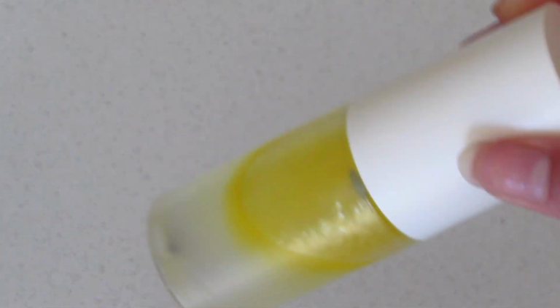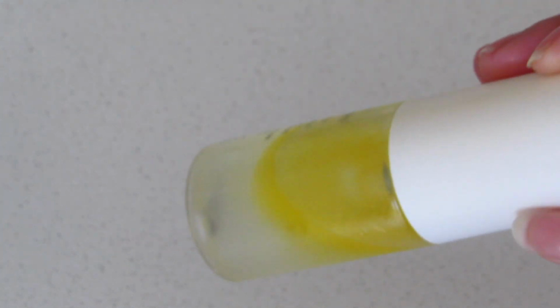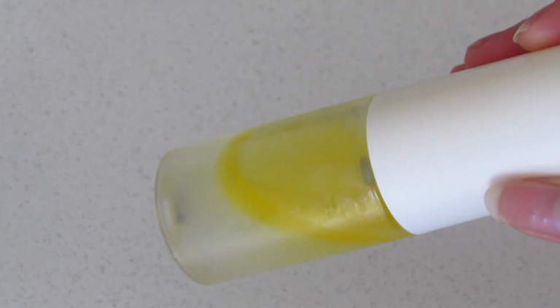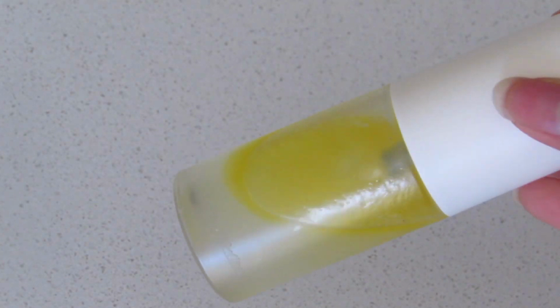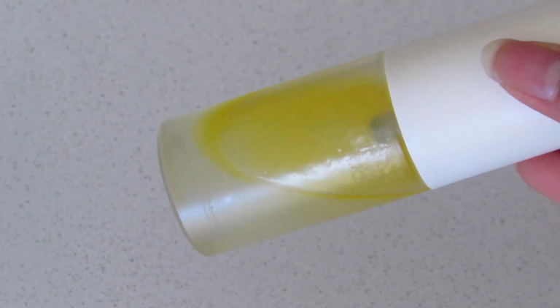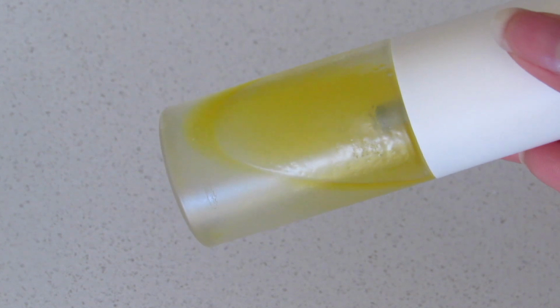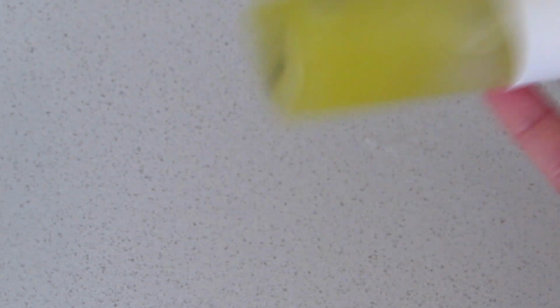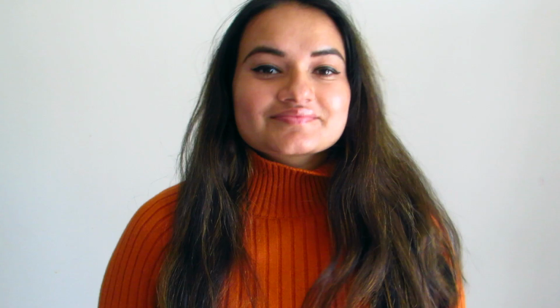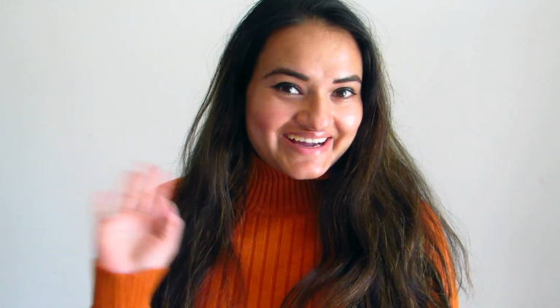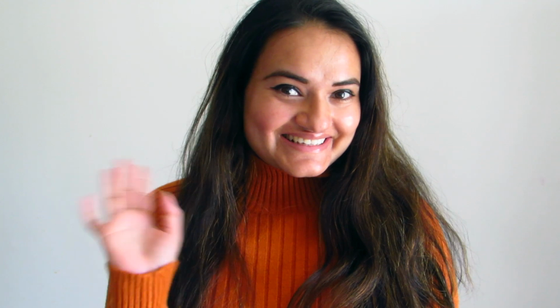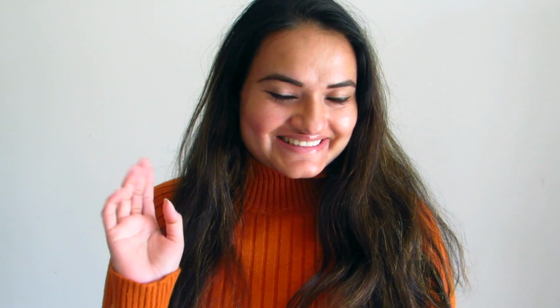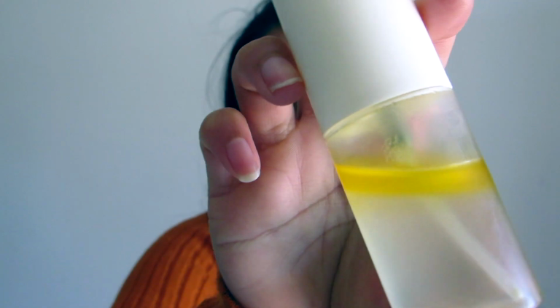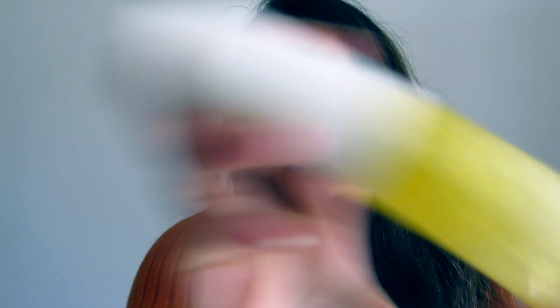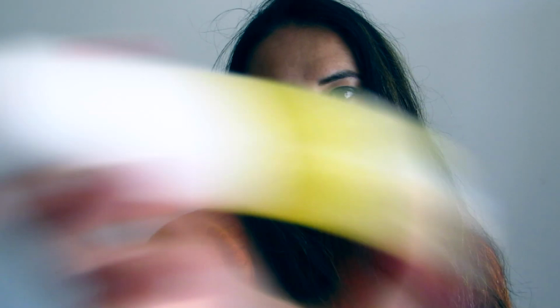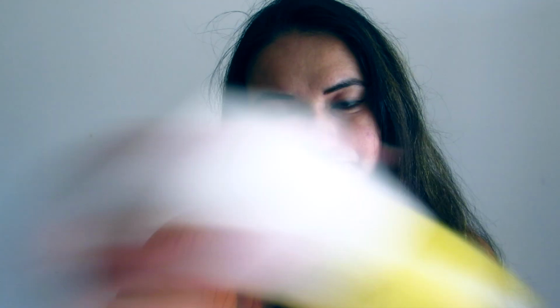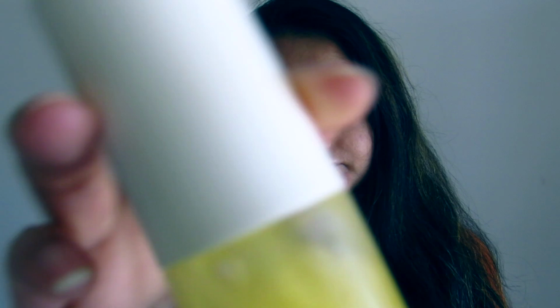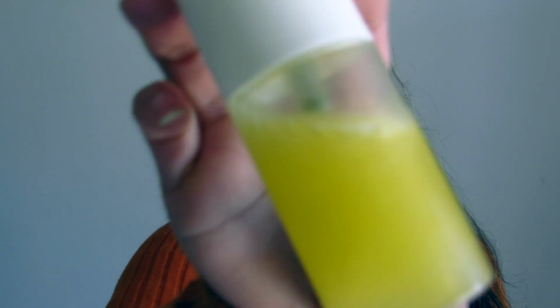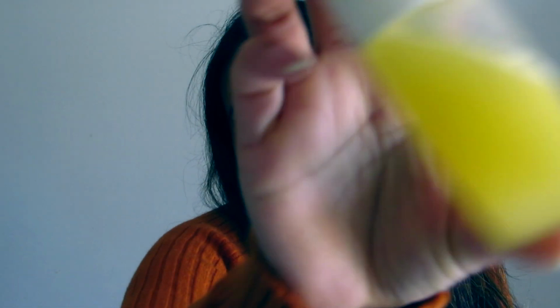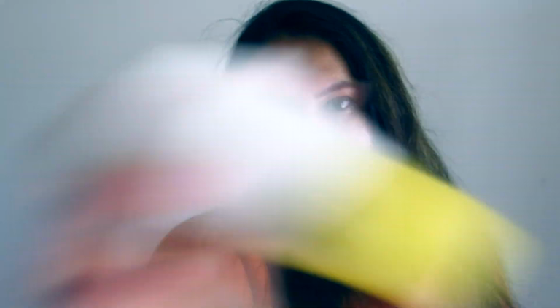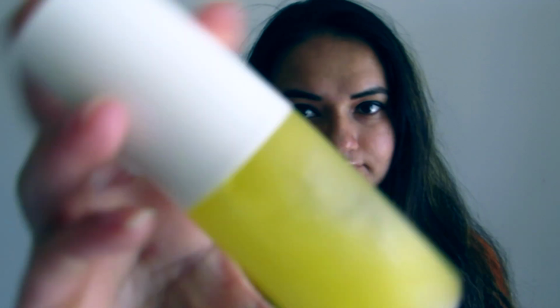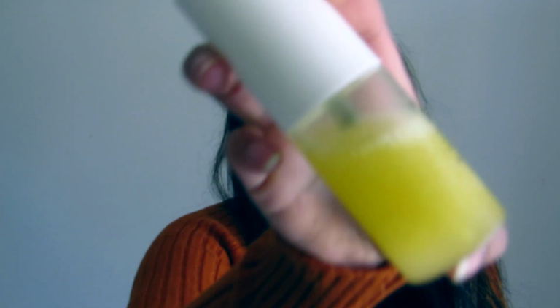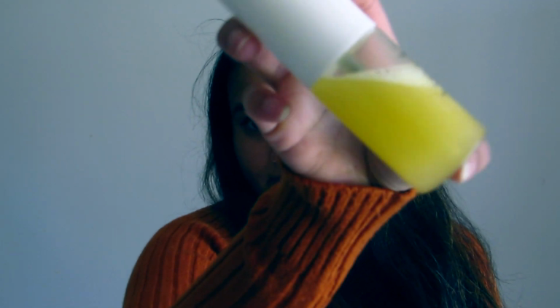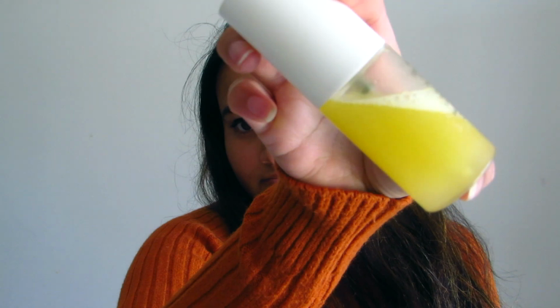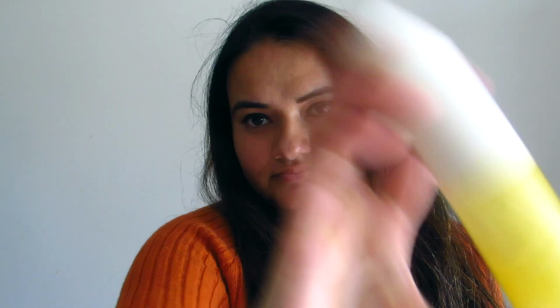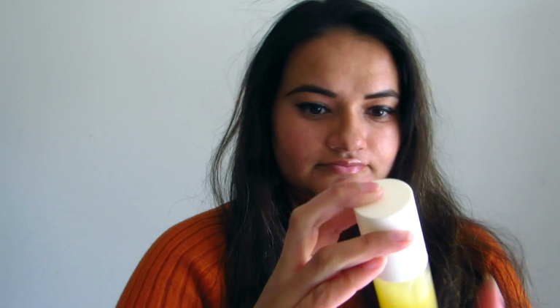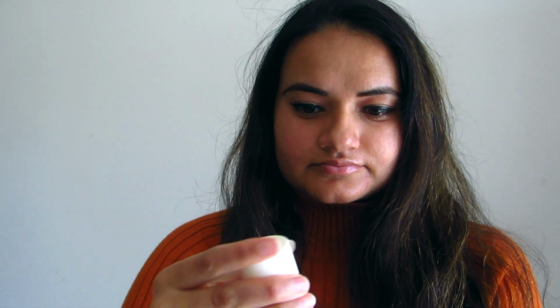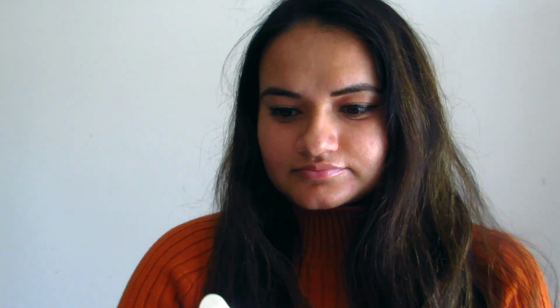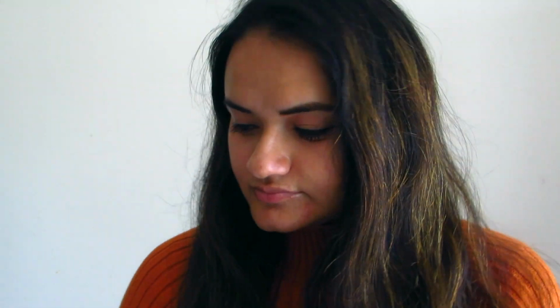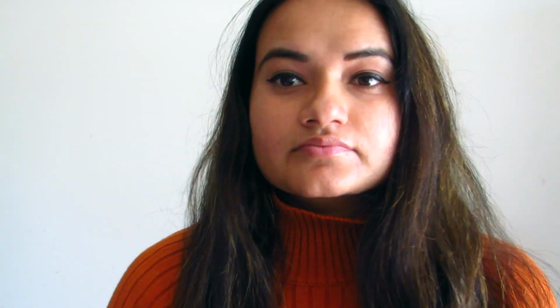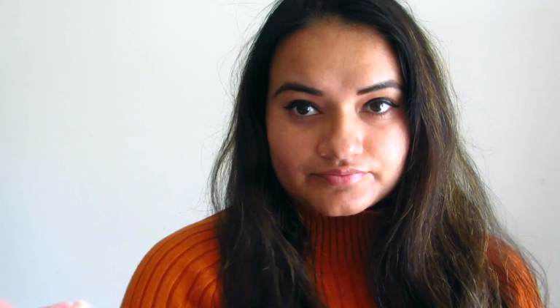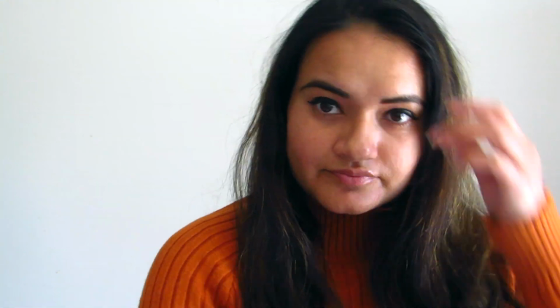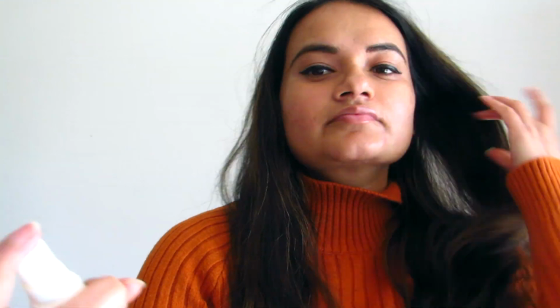This is best for those people who don't have time to do their skincare in the morning. Just spritz this serum mist all over your clean face, then pat it with your fingers for better absorption, and then simply apply sunscreen and you are good to go.